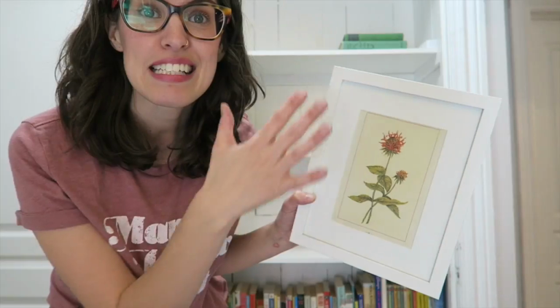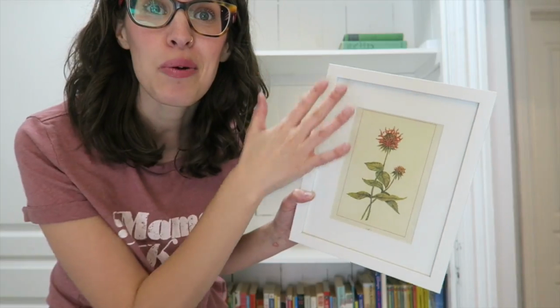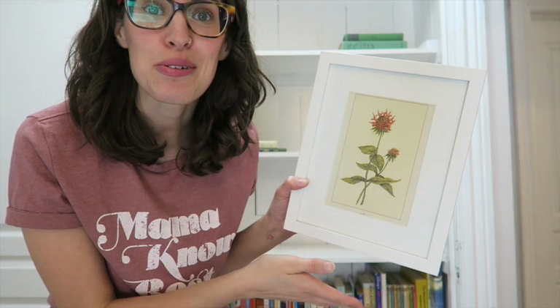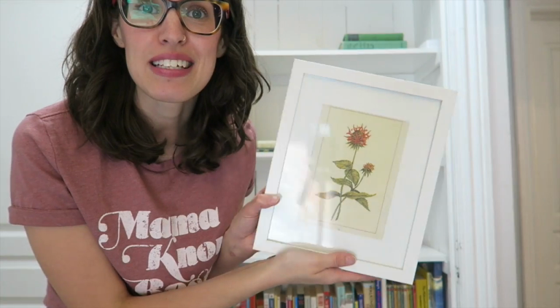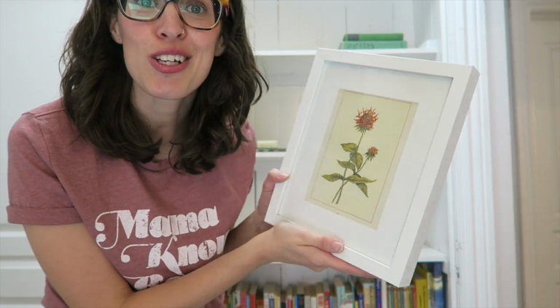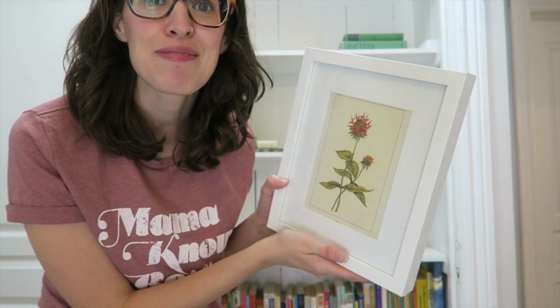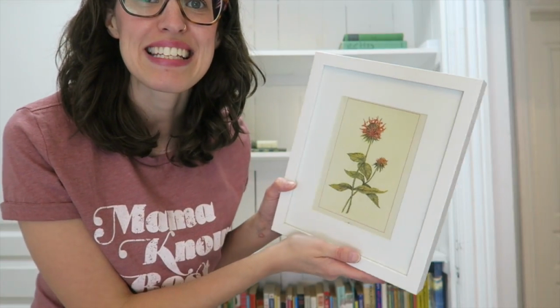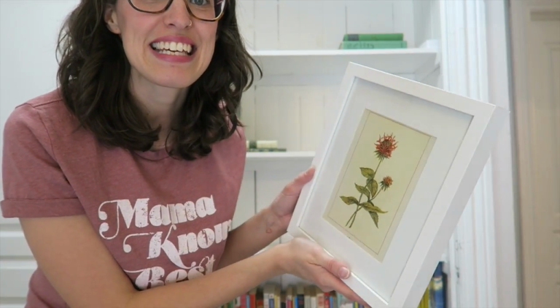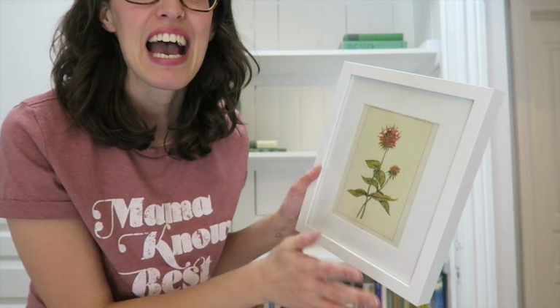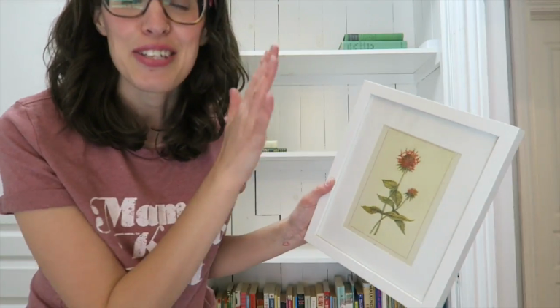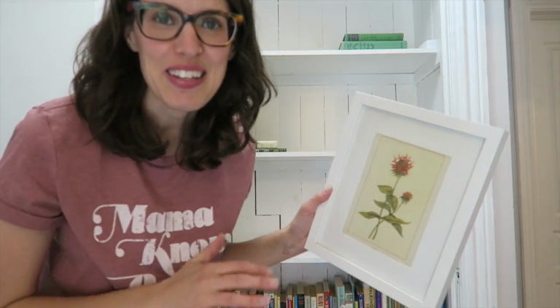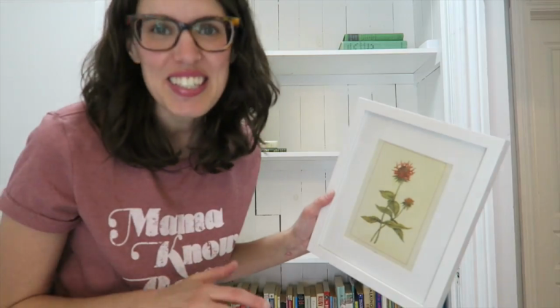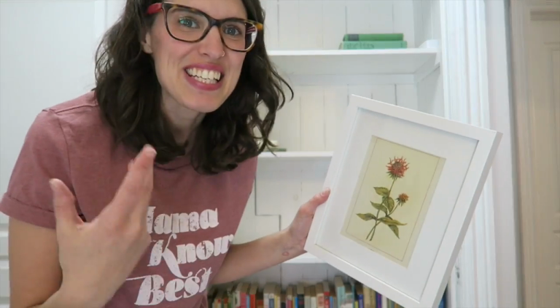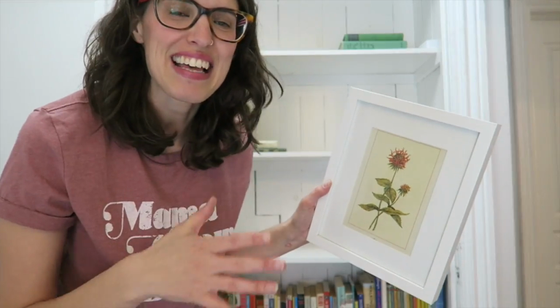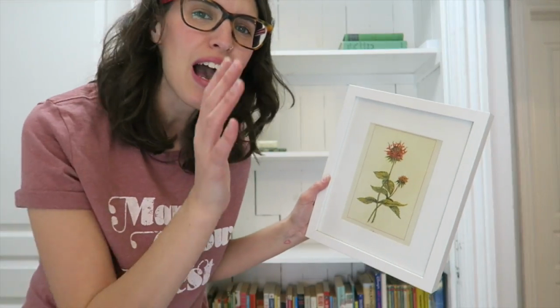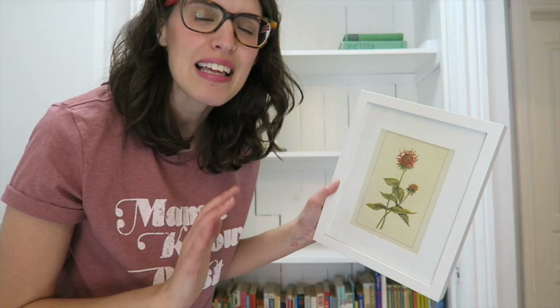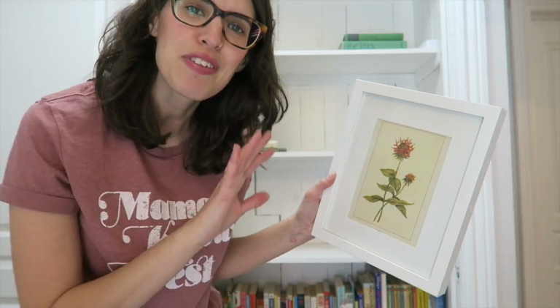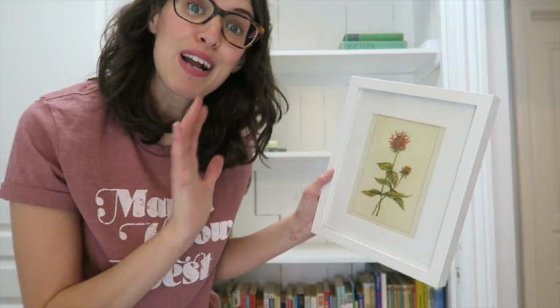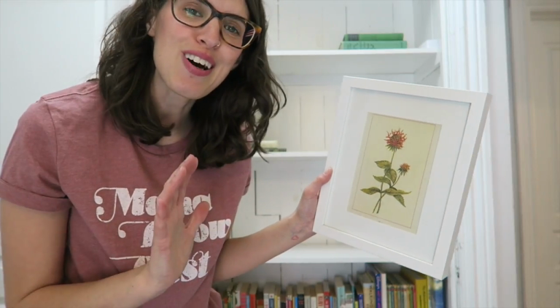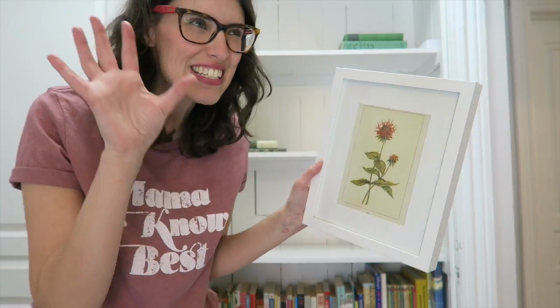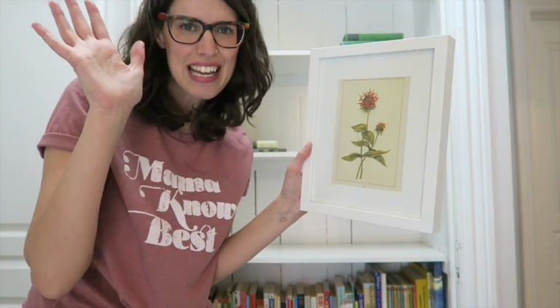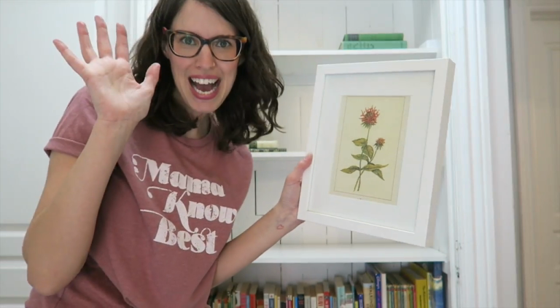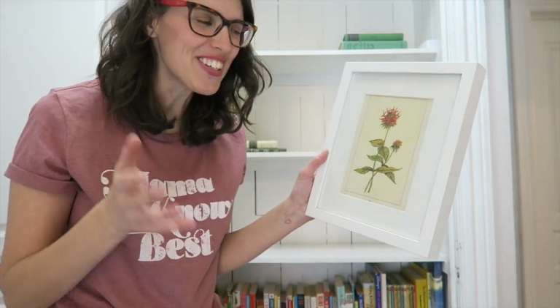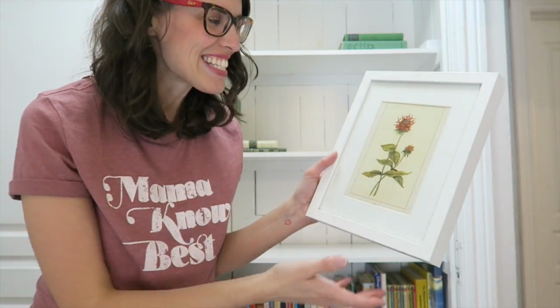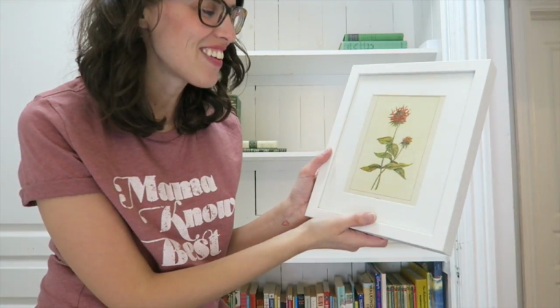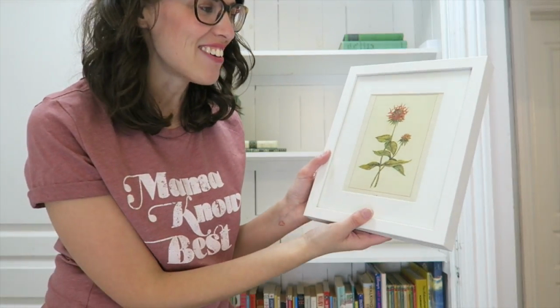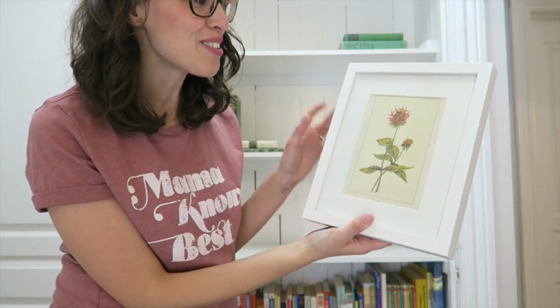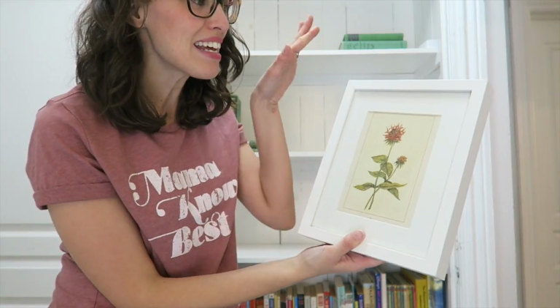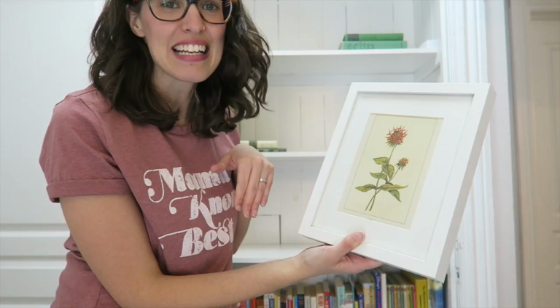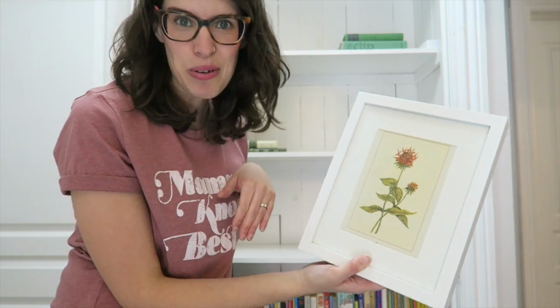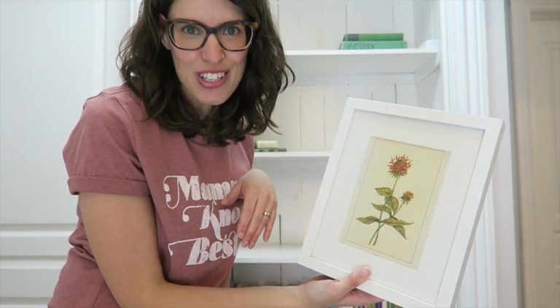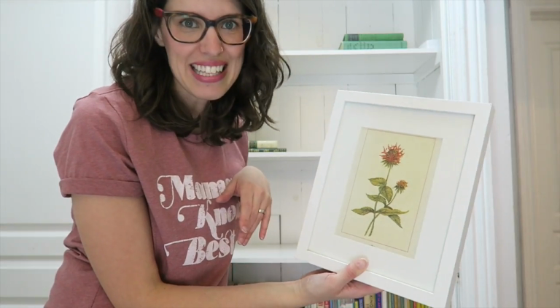Next I'll go in with the taller items and see where they look good. I like to move things around a lot, just stand back and look and see how it goes. But next will be the tall things.